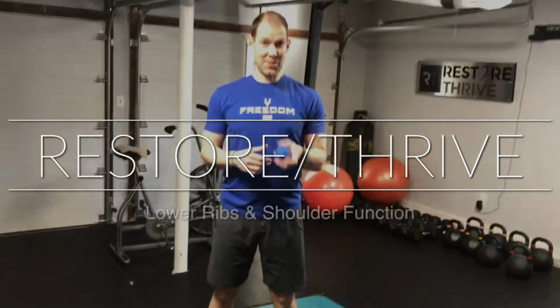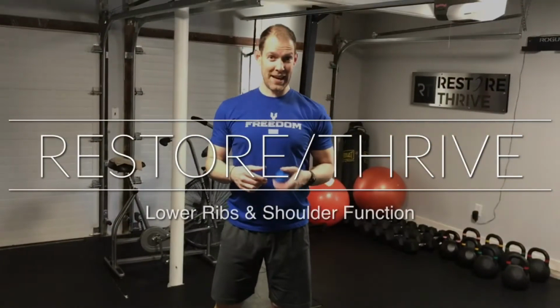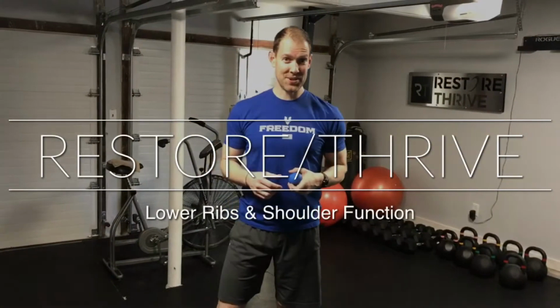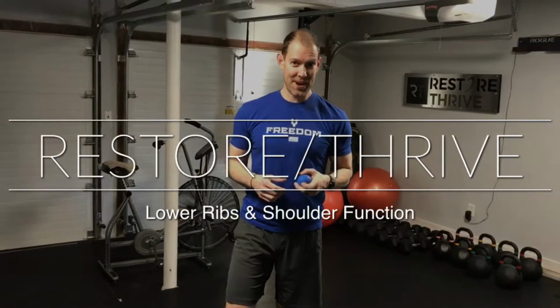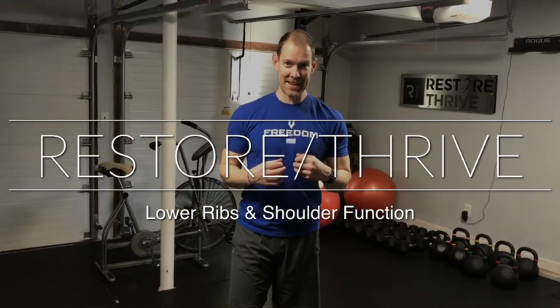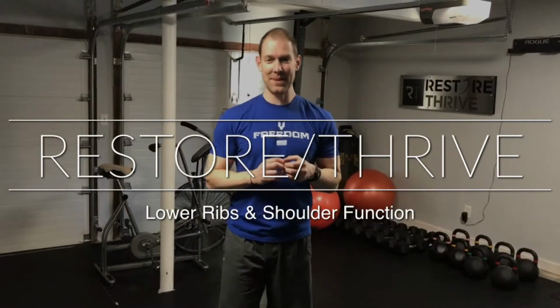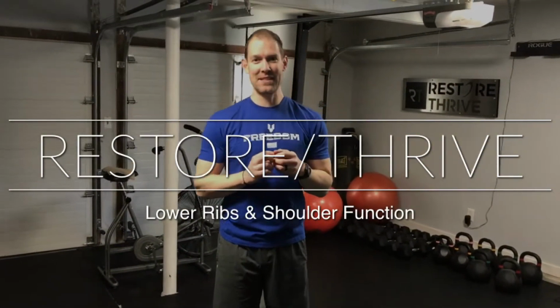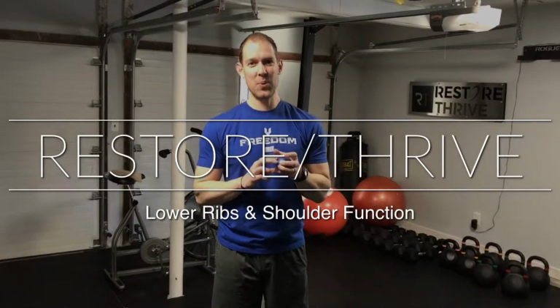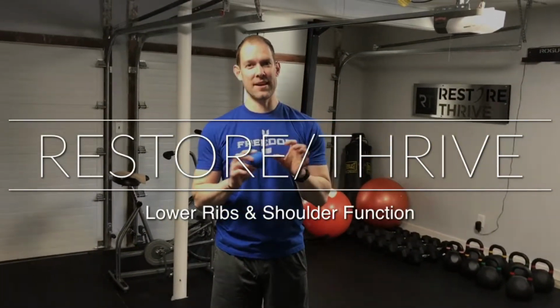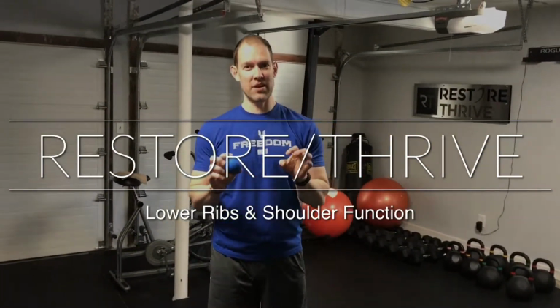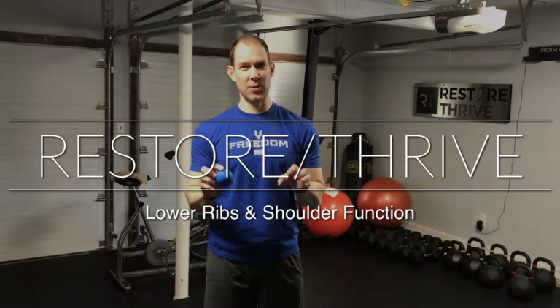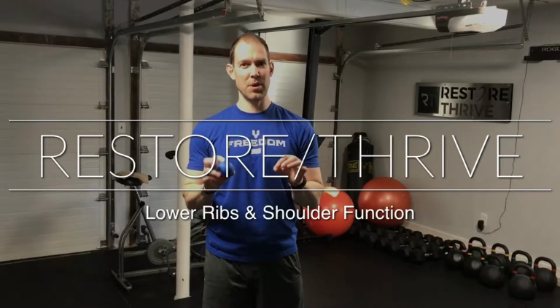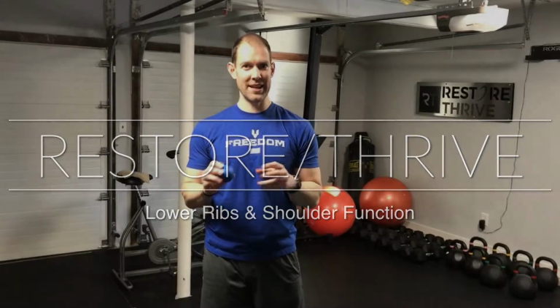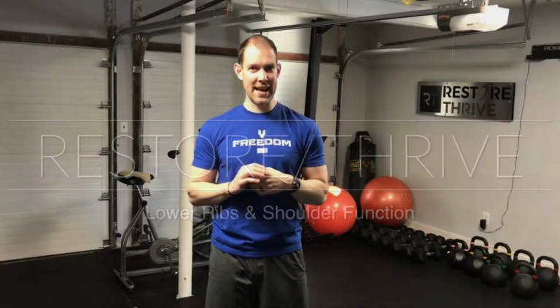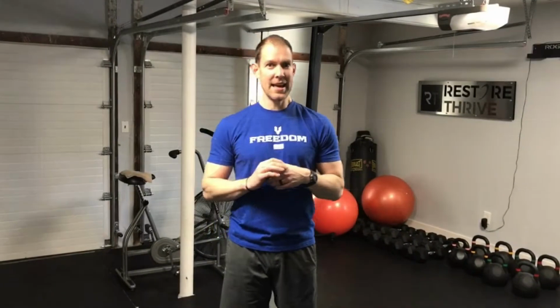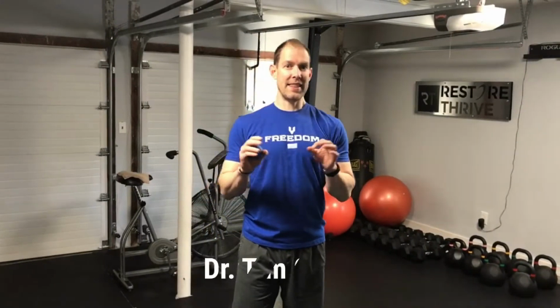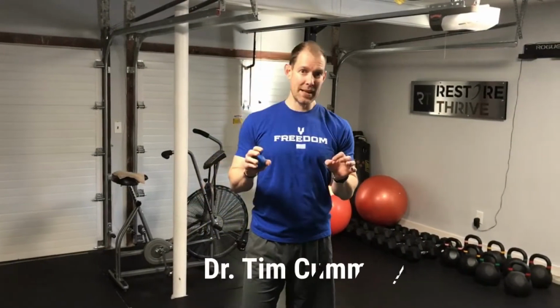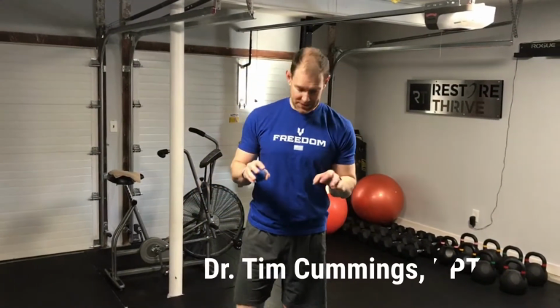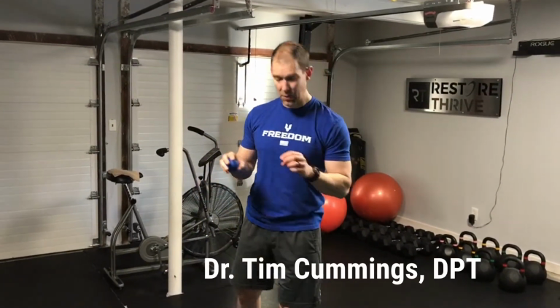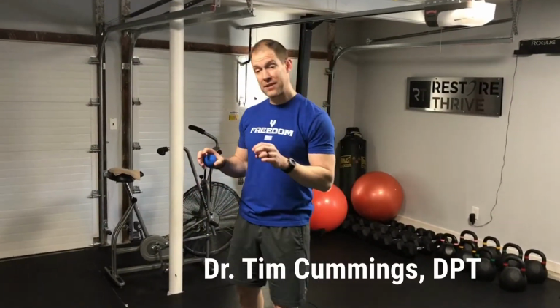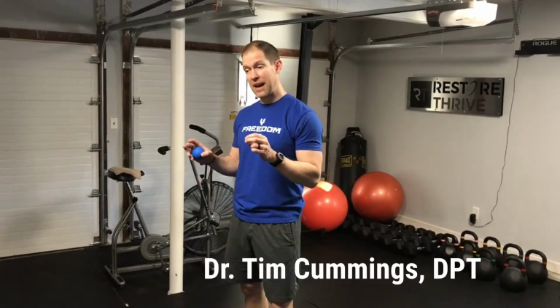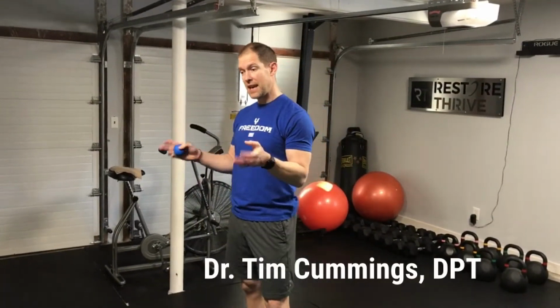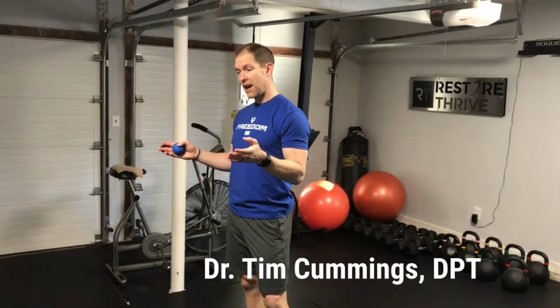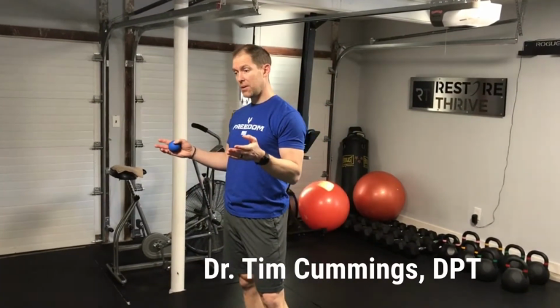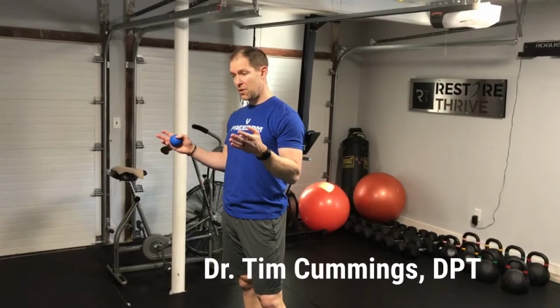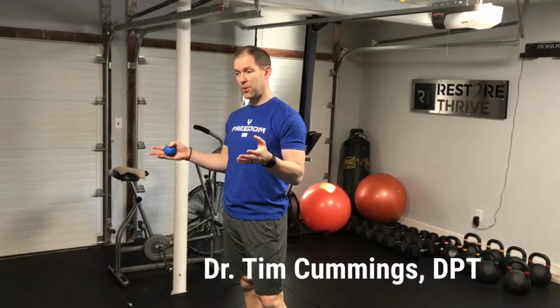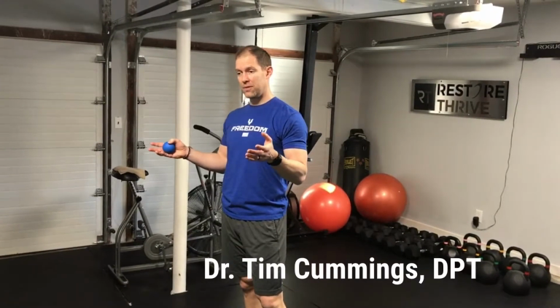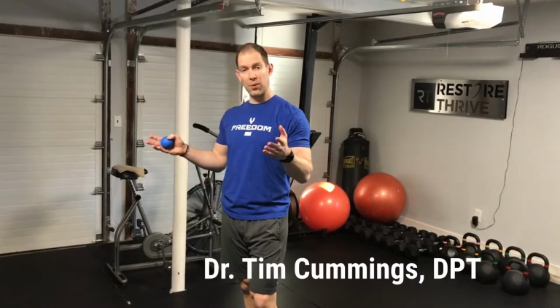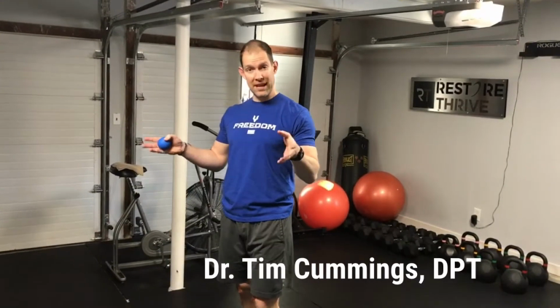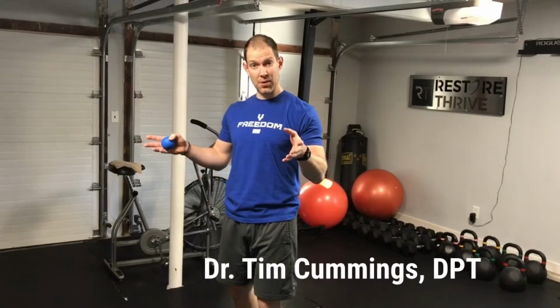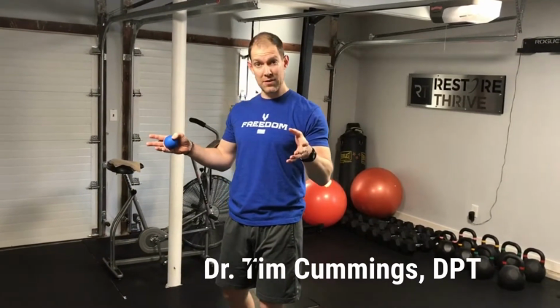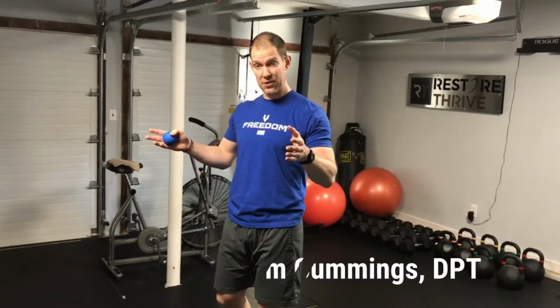Welcome back to Restore Thrive. Dr. Tim Cummings here. We are talking about shoulder mobility today. In this episode, what we're going to talk about is how do you improve shoulder internal range of motion.